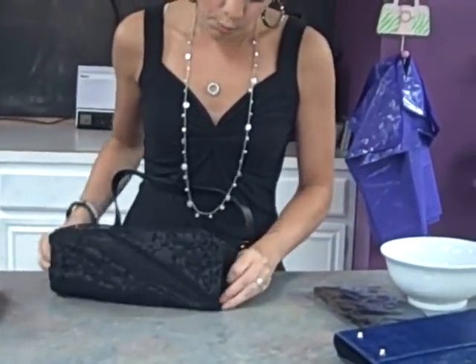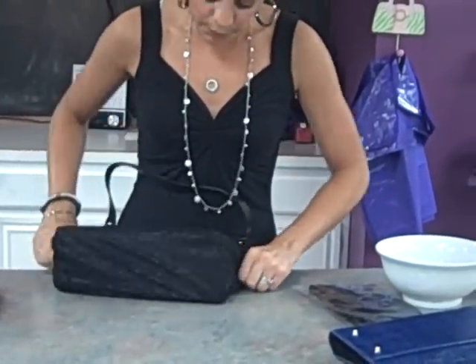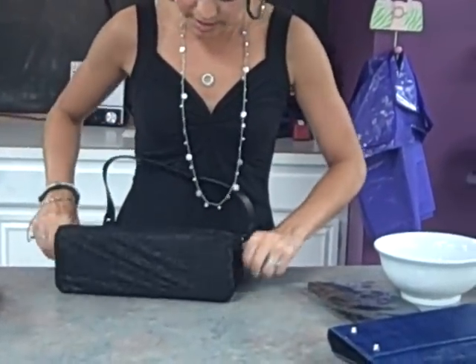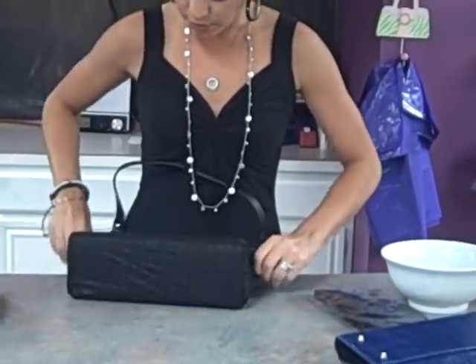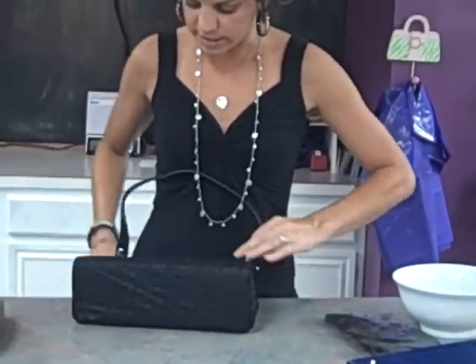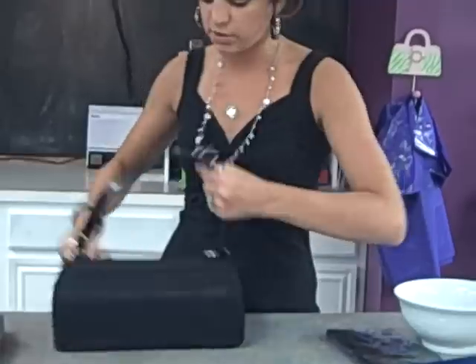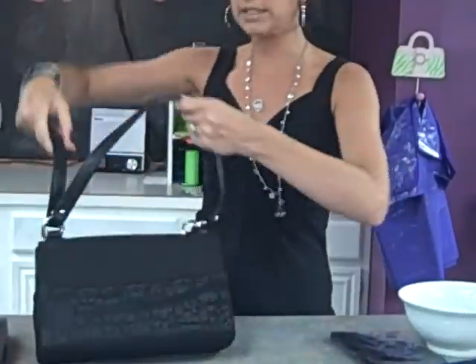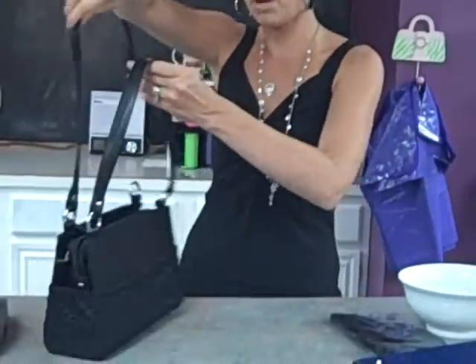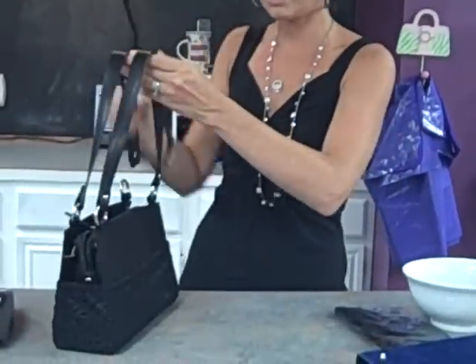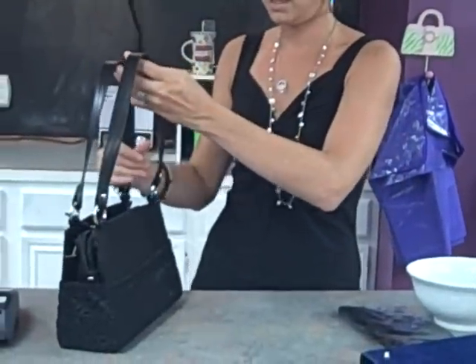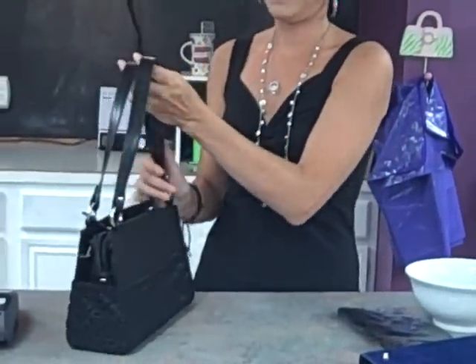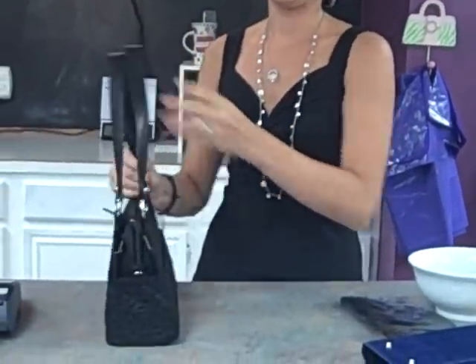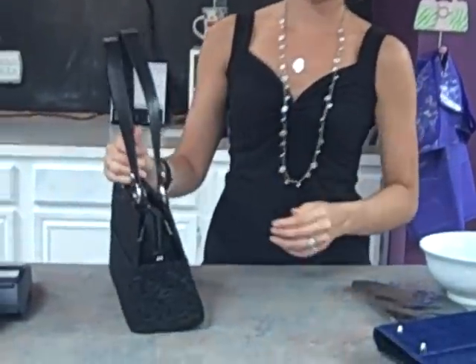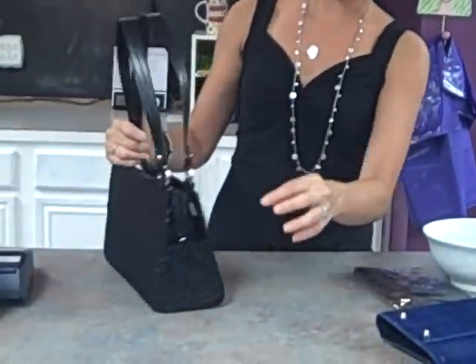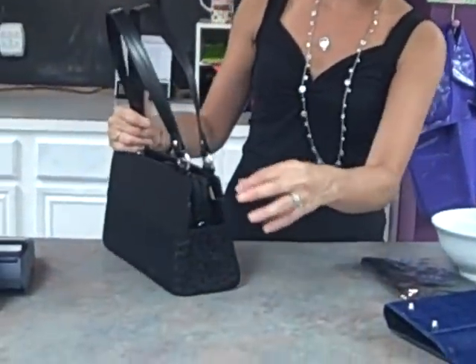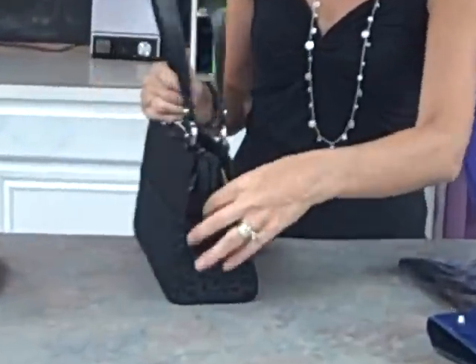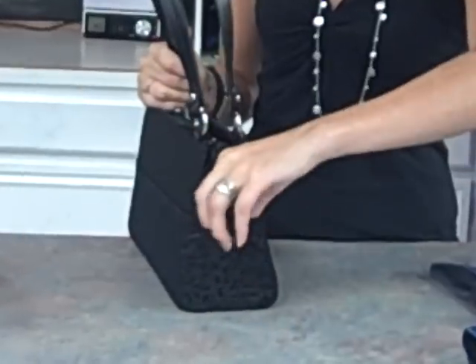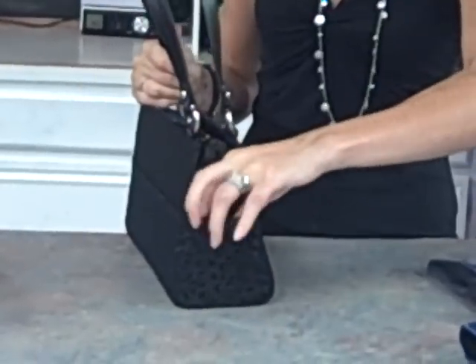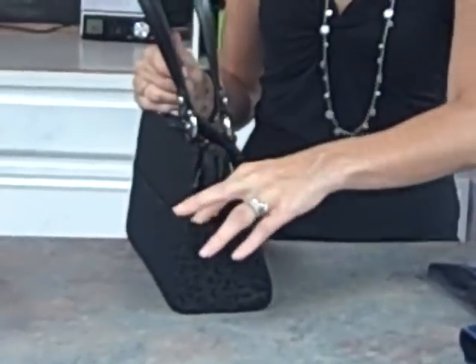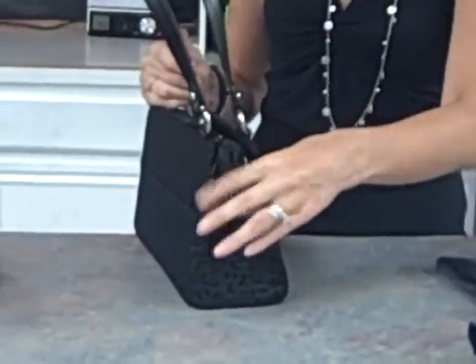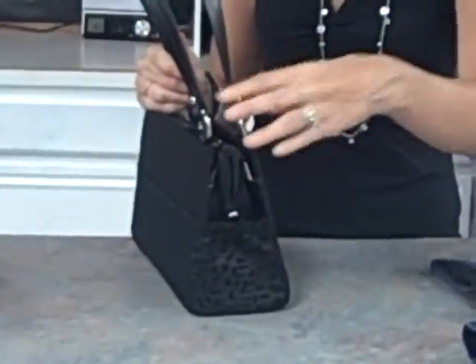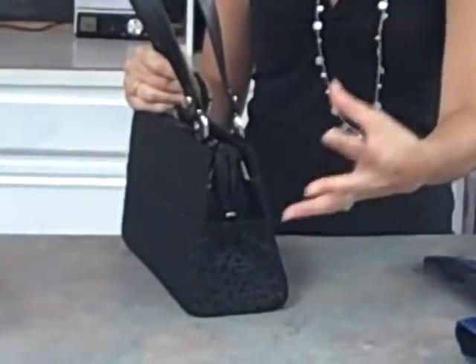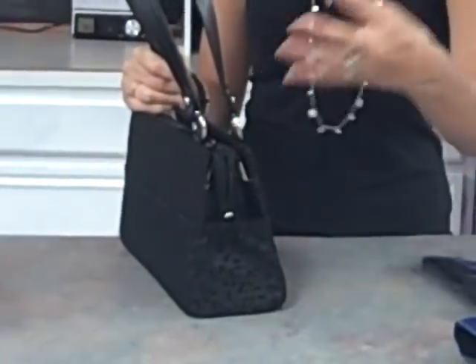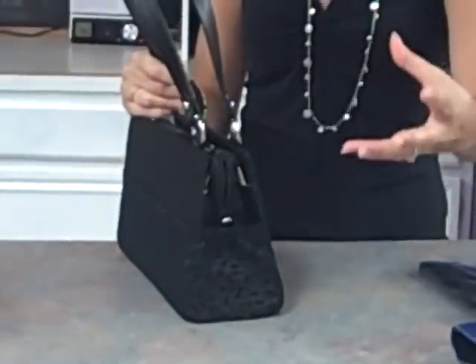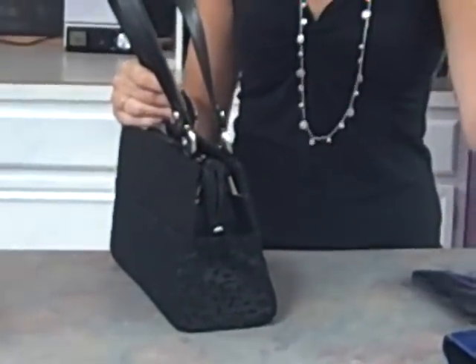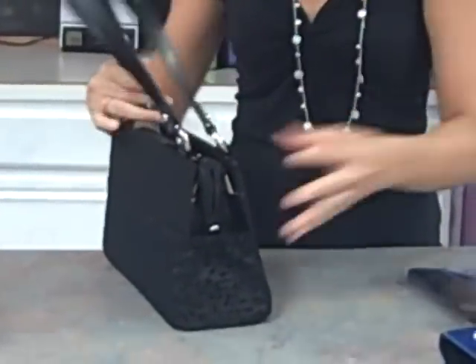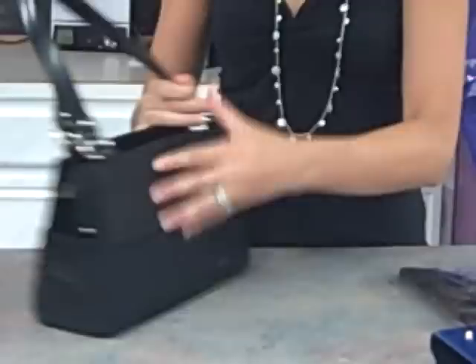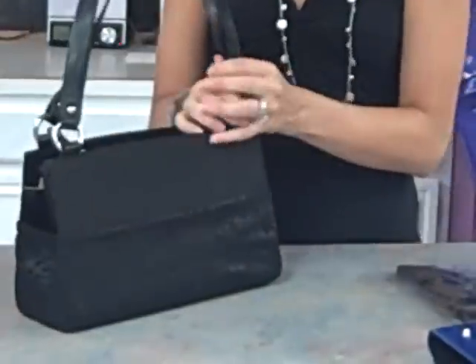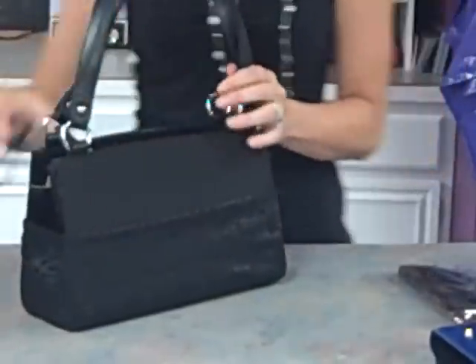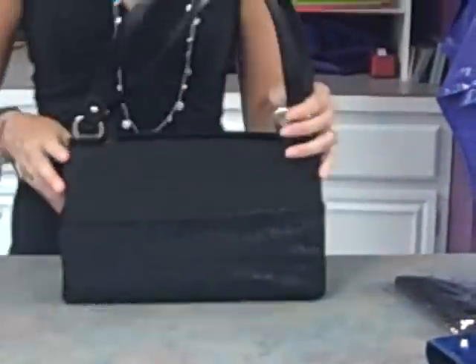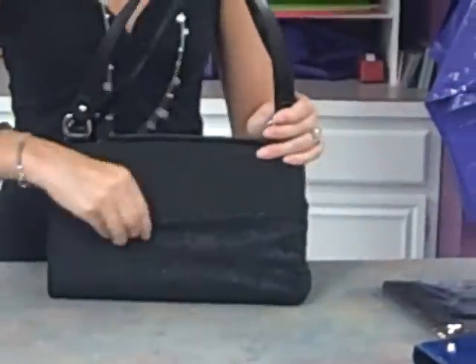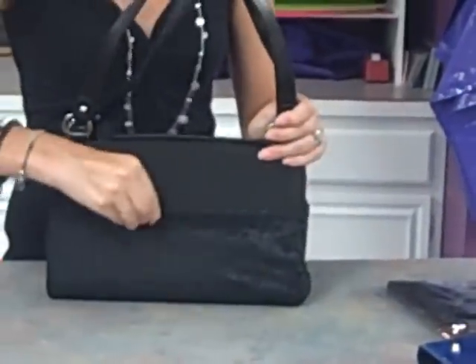What the purse panties are doing is creating a side pocket so that no matter what shell you have, you're going to have that side pocket for your cell phone, your keys, and whatnot. So then after you have your purse panties securely on,